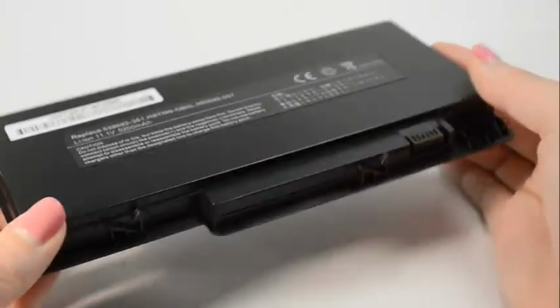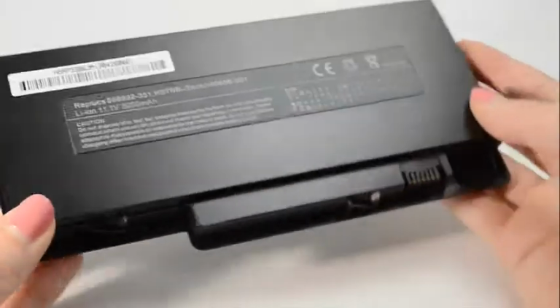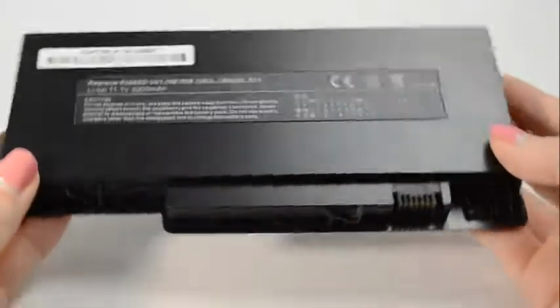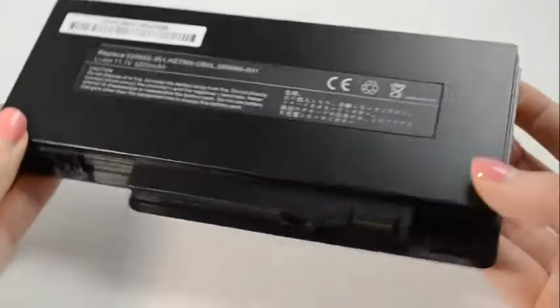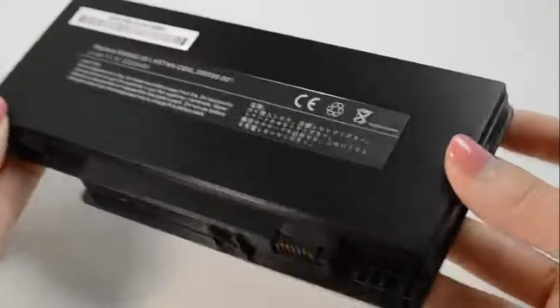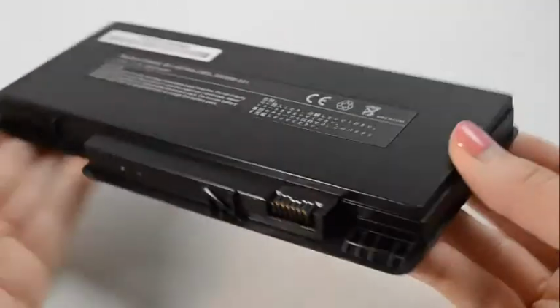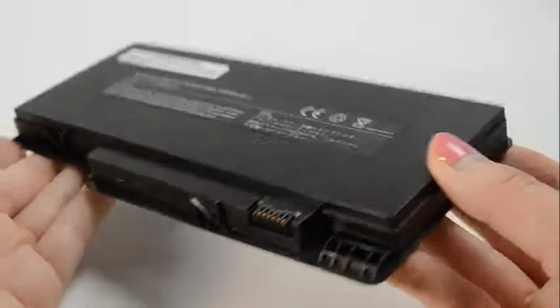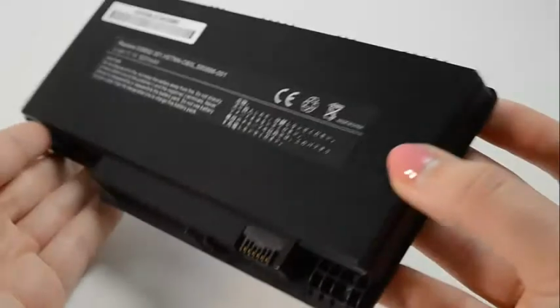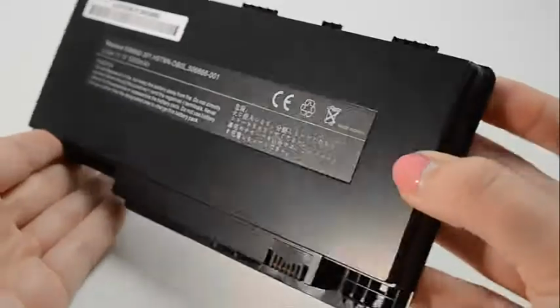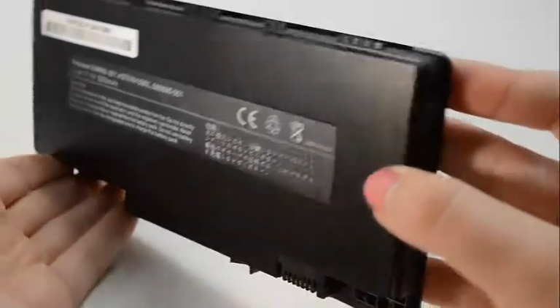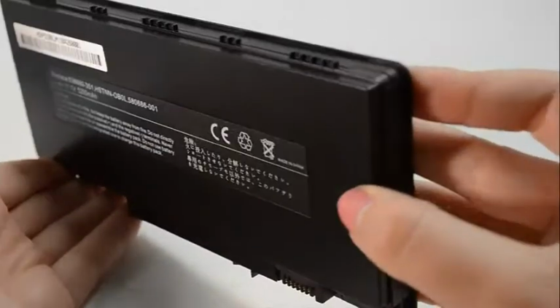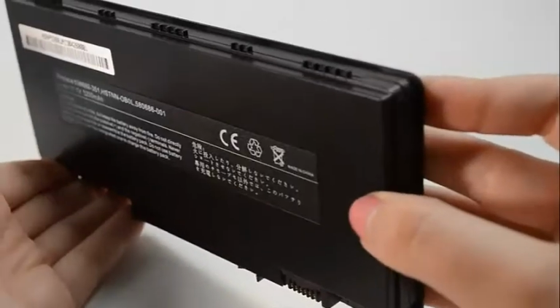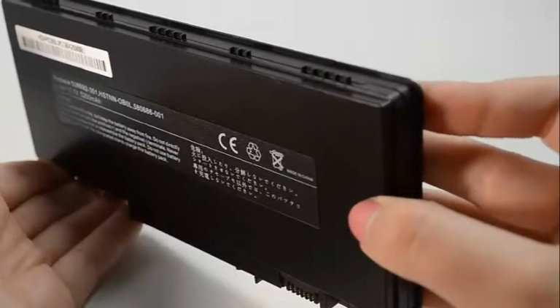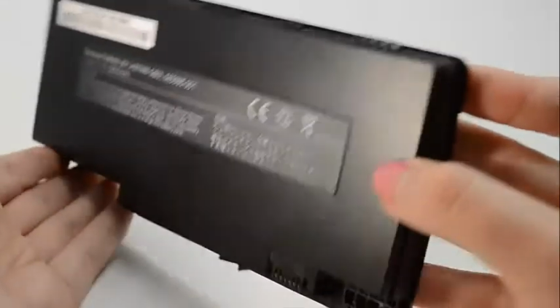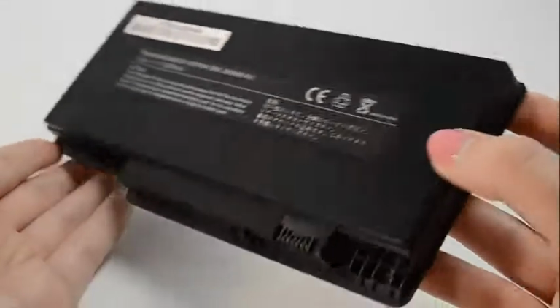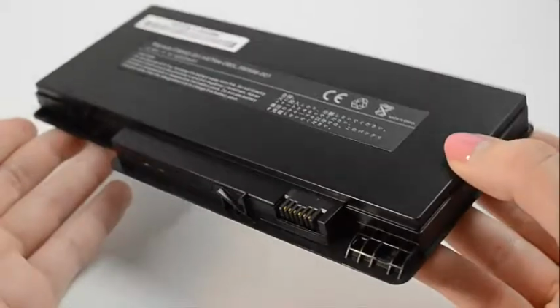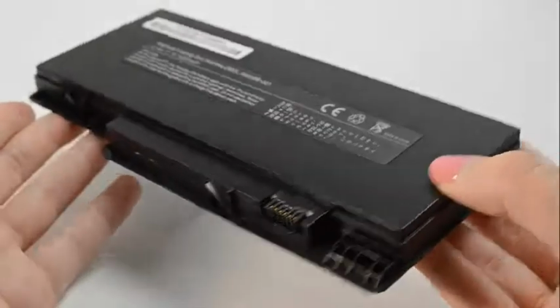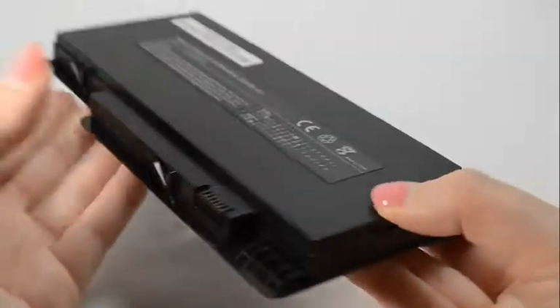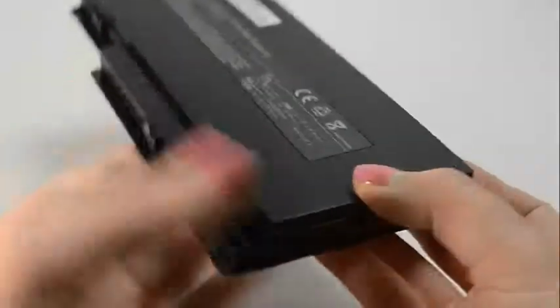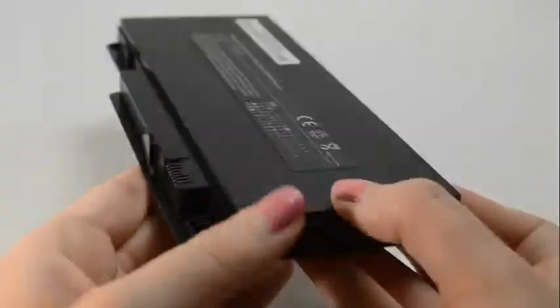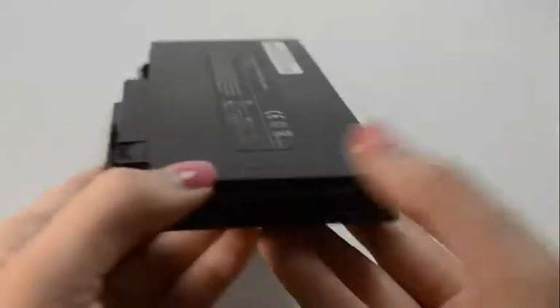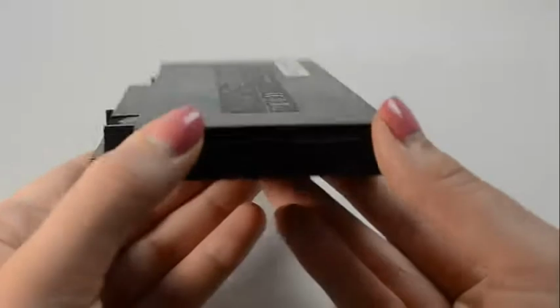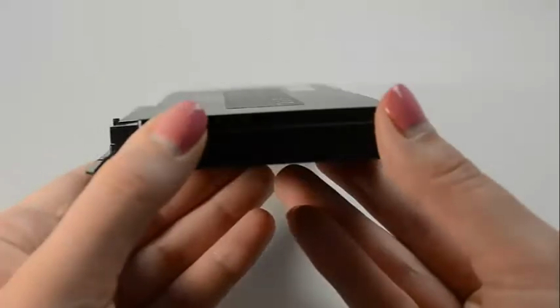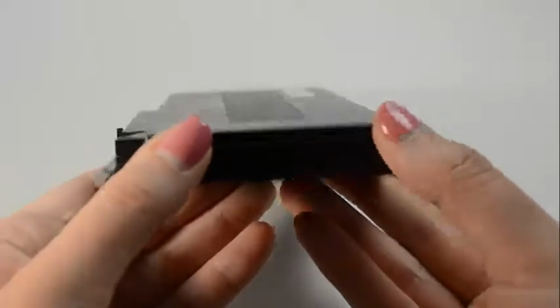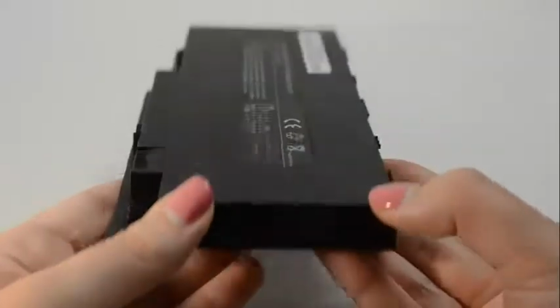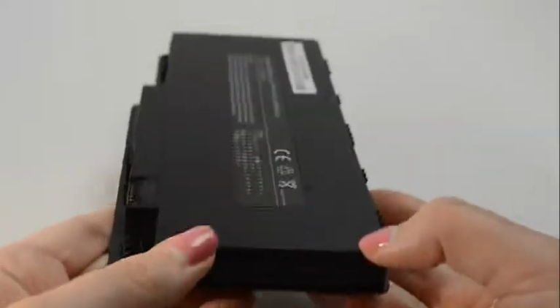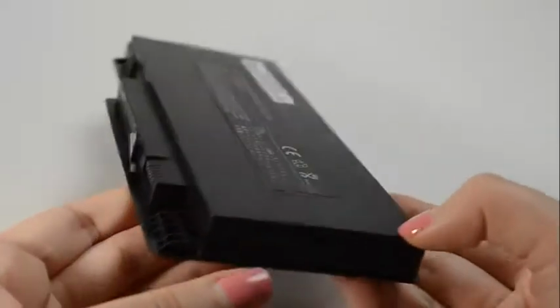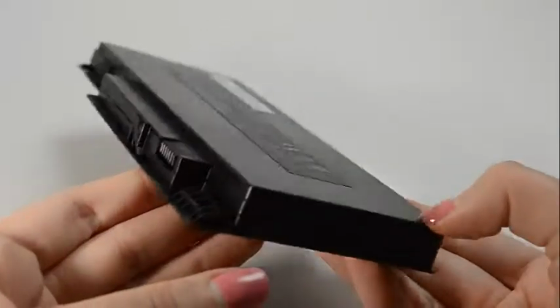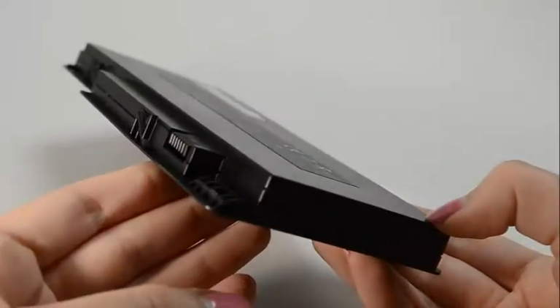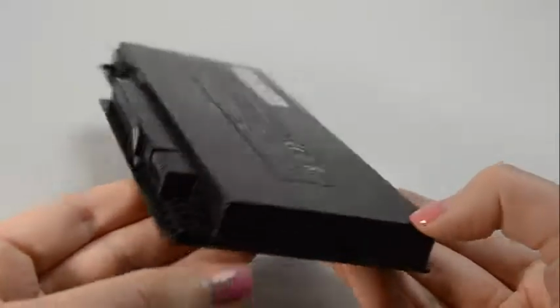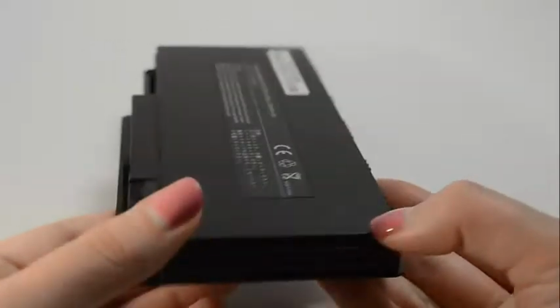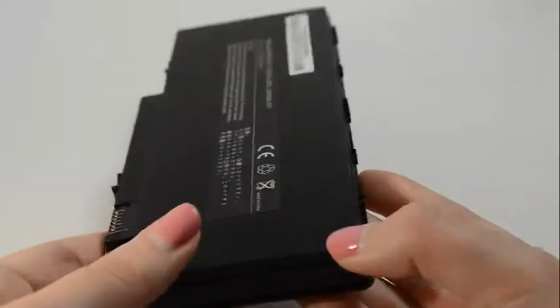The higher the milliamp hour and watt hour number, the longer the battery will run. All of our batteries are brand new with Samsung power cells, a Texas Instruments computer chip, and are never used or refurbished.